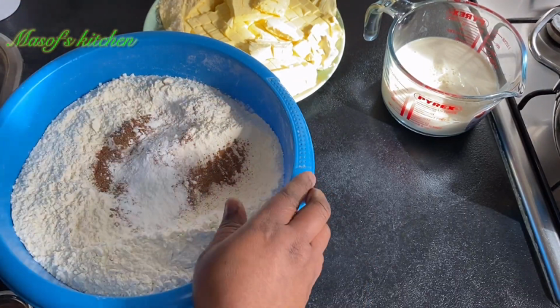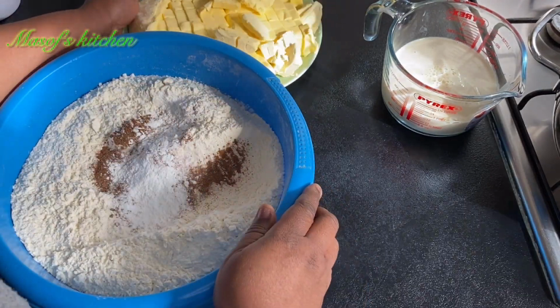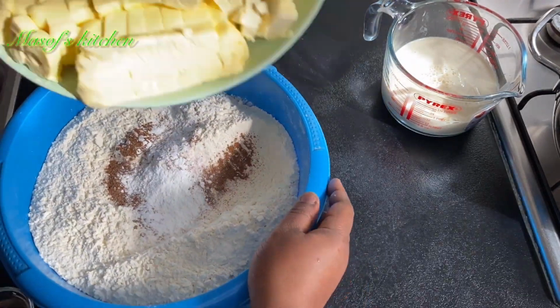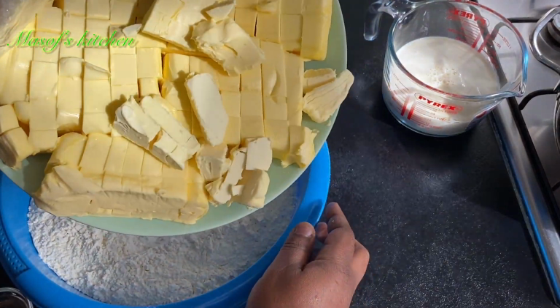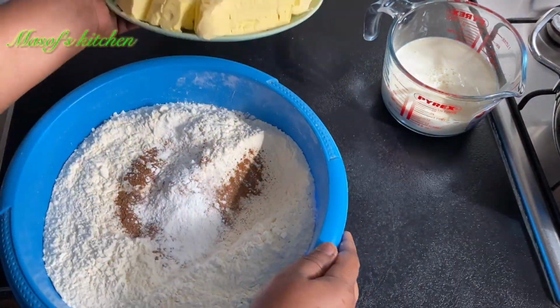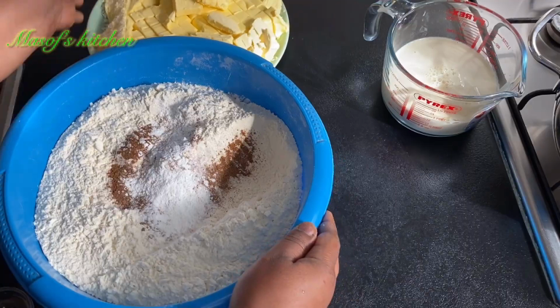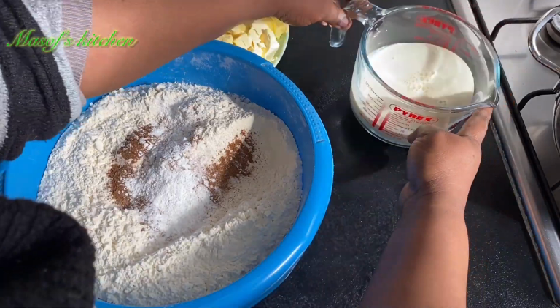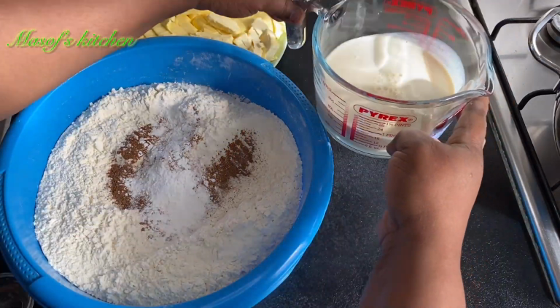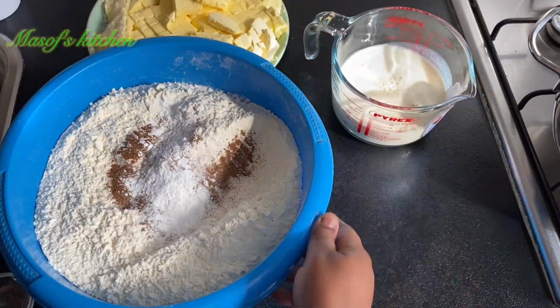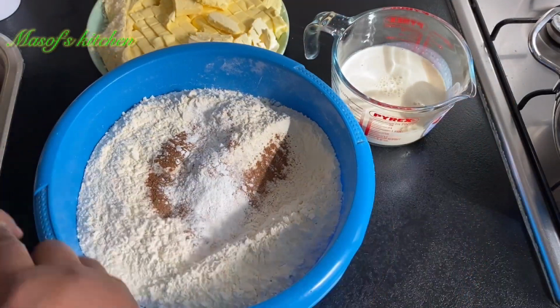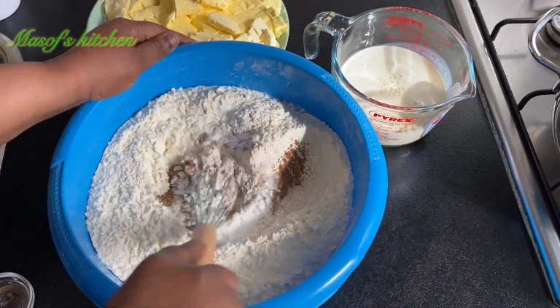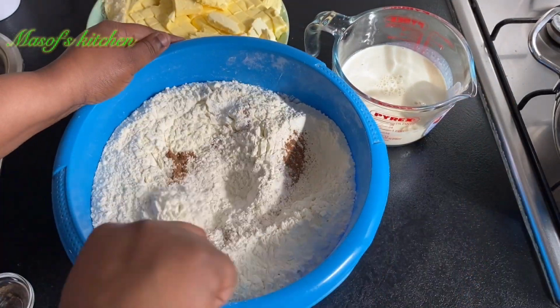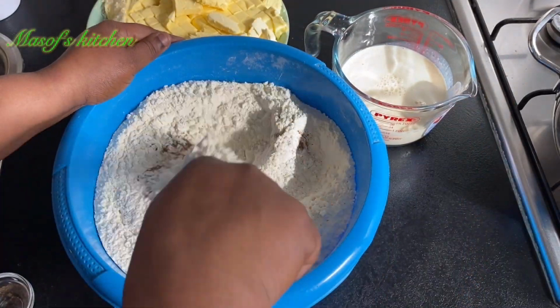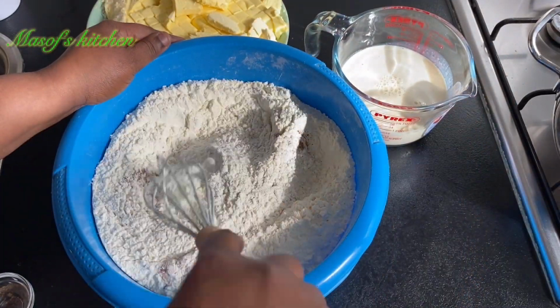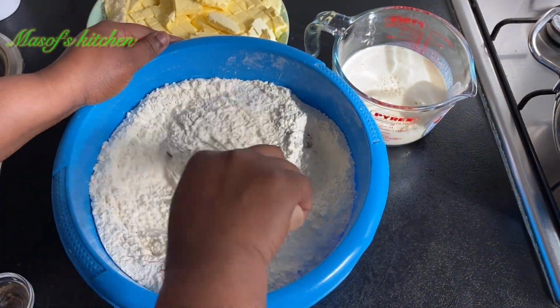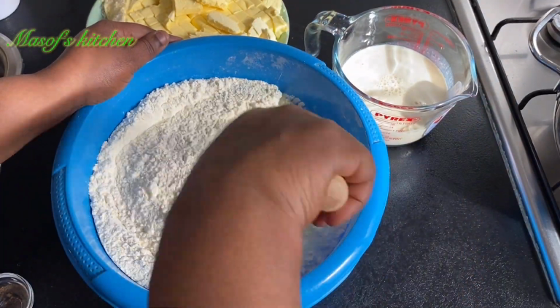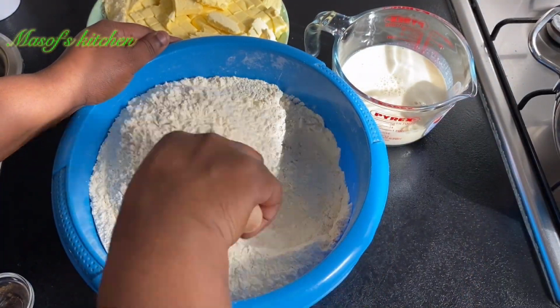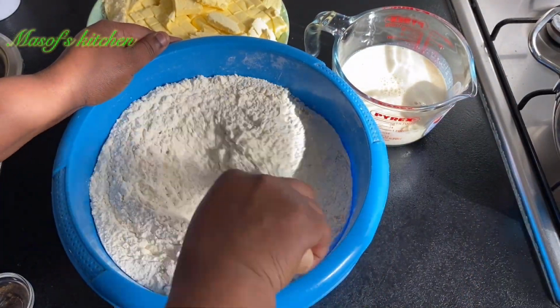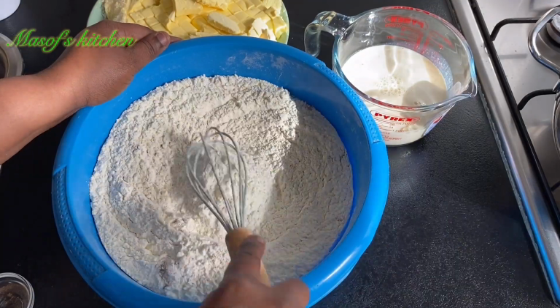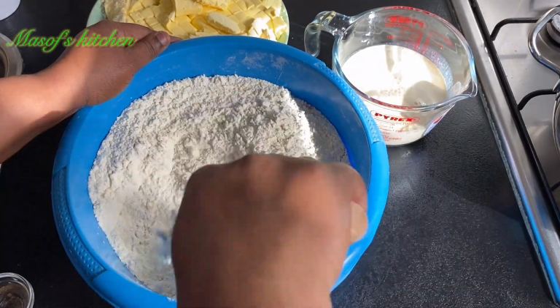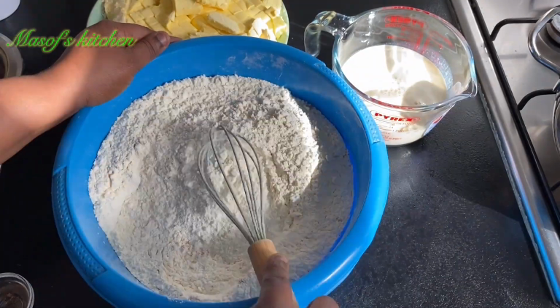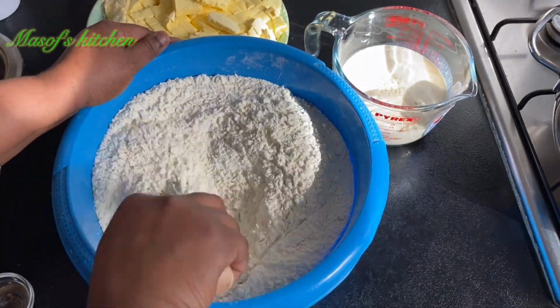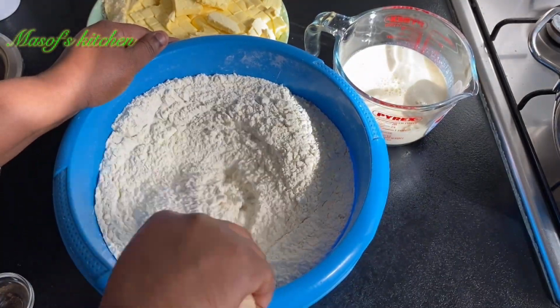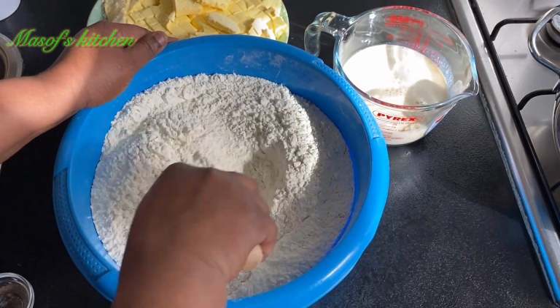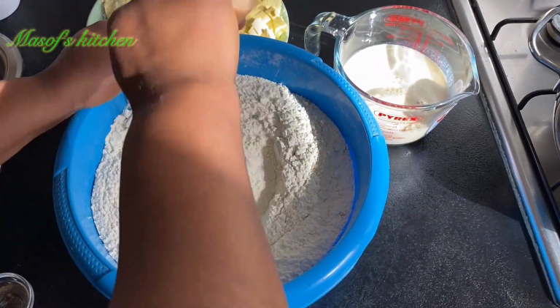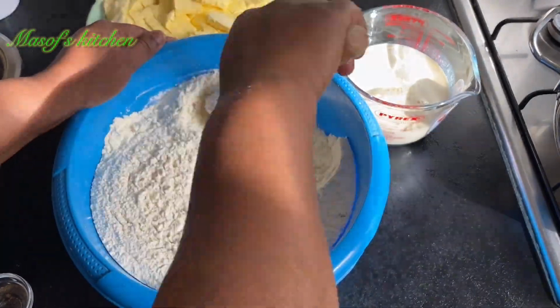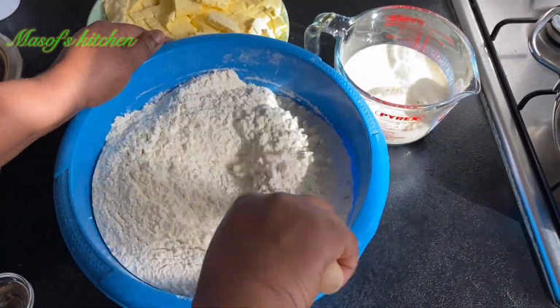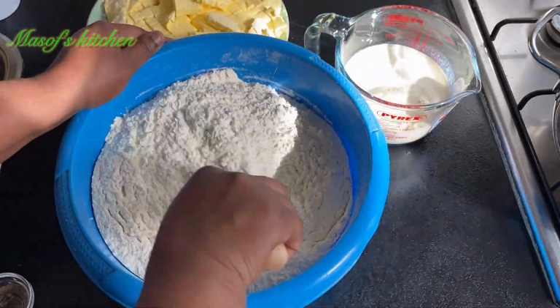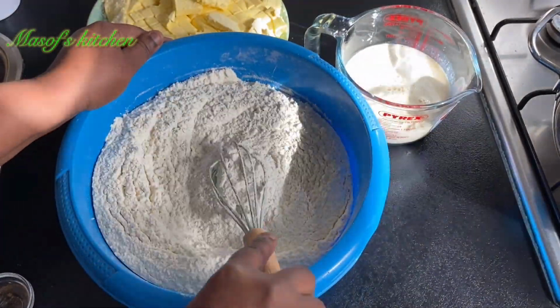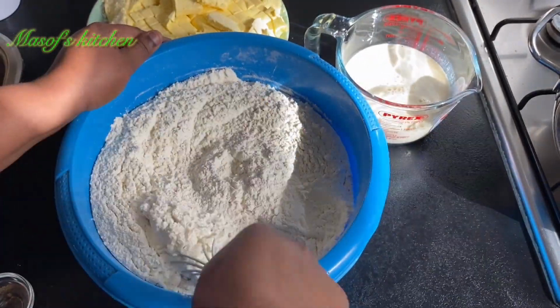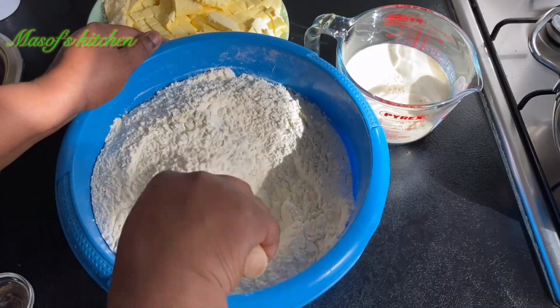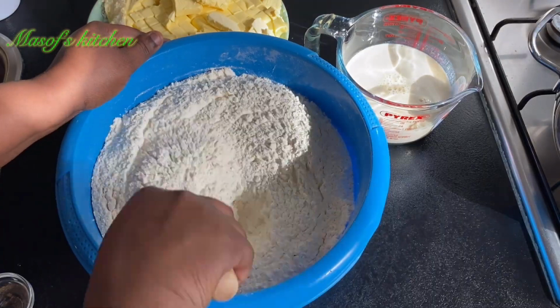Into my flour I'll add in my salt, my nutmeg, and my baking powder, then mix it all up. I have my milk and my butter — my butter is unsalted butter, that's why I added some salt to bring some taste into our crust. I'll mix this all together.